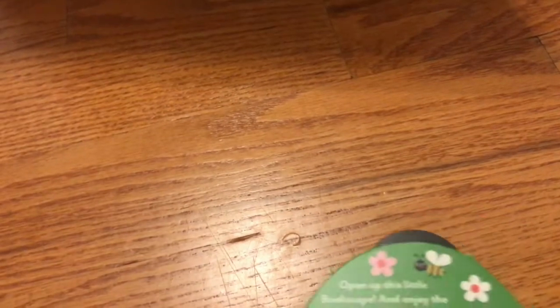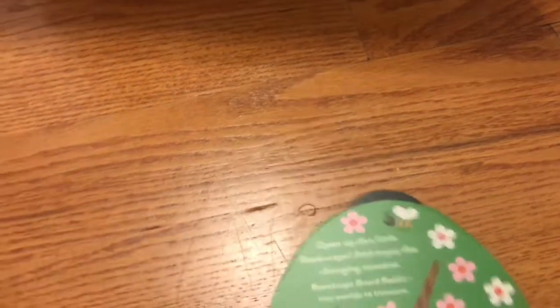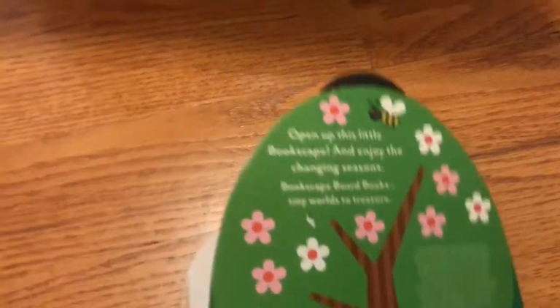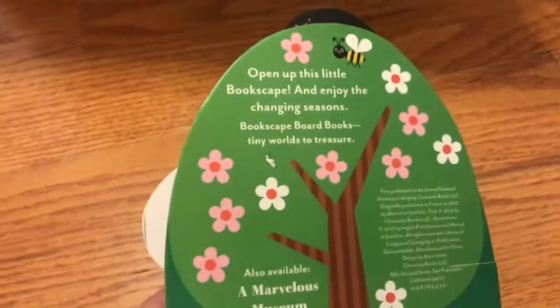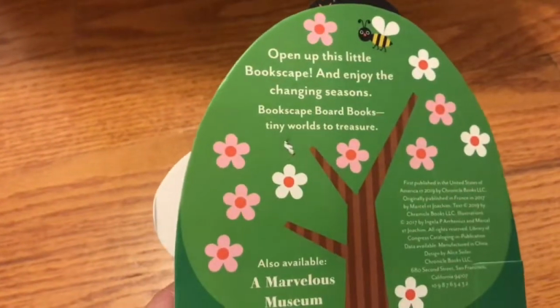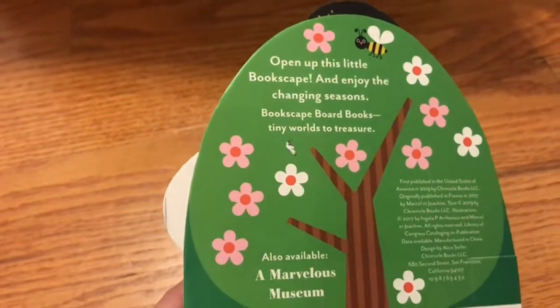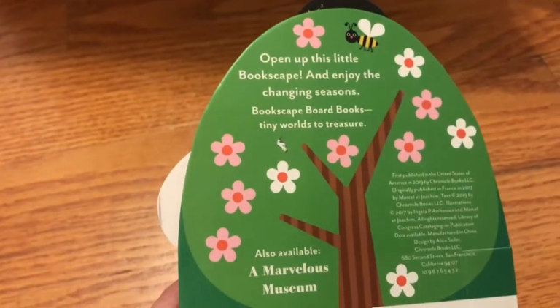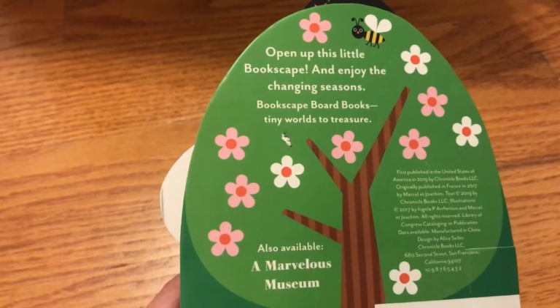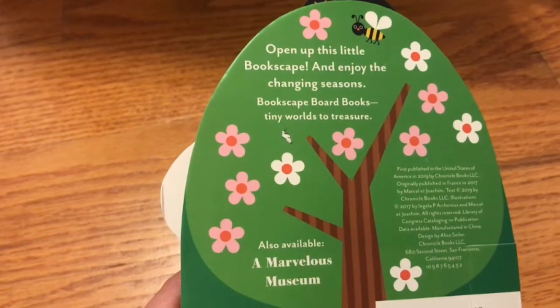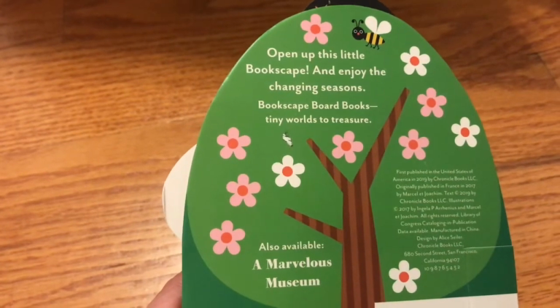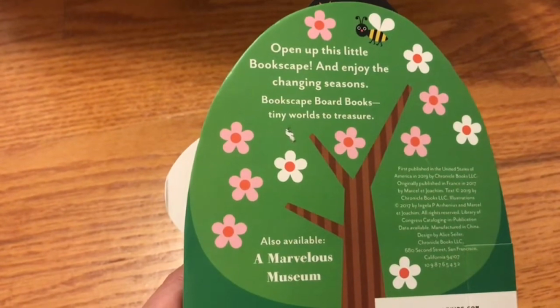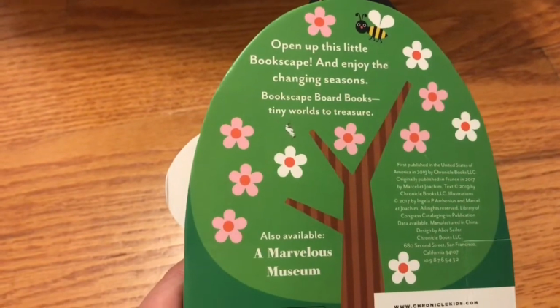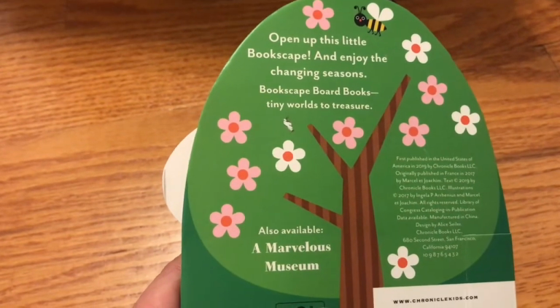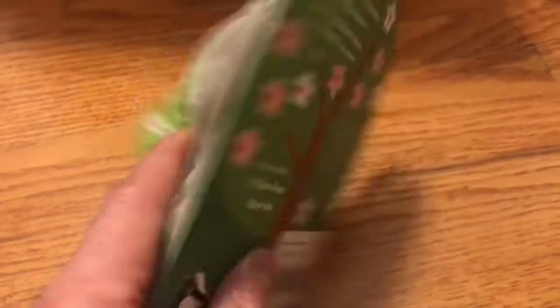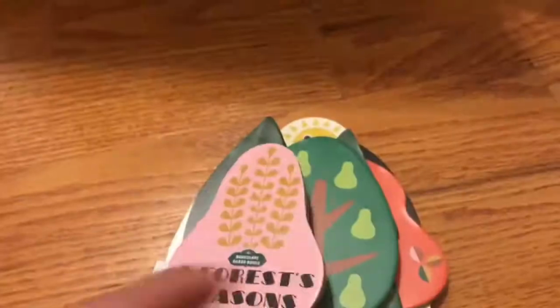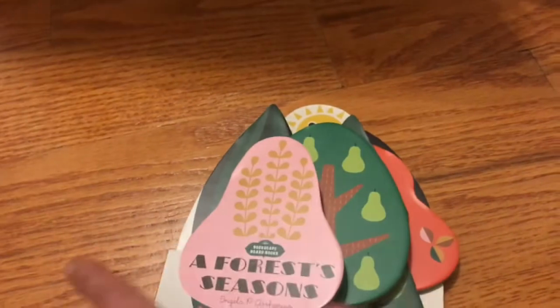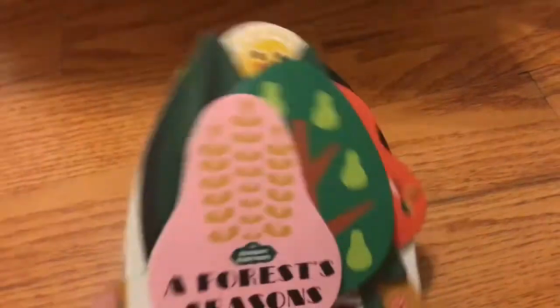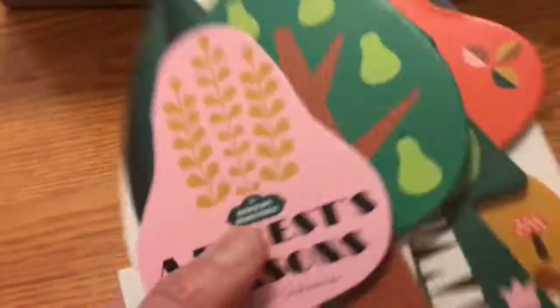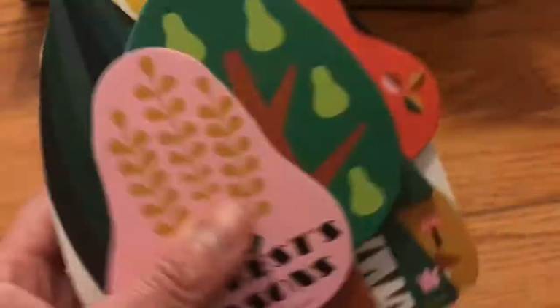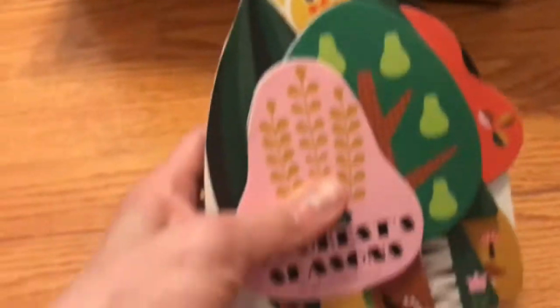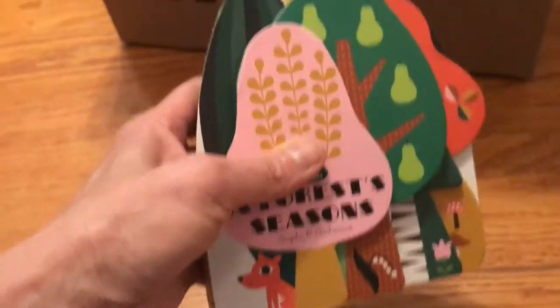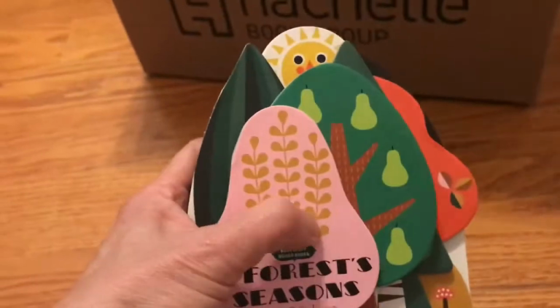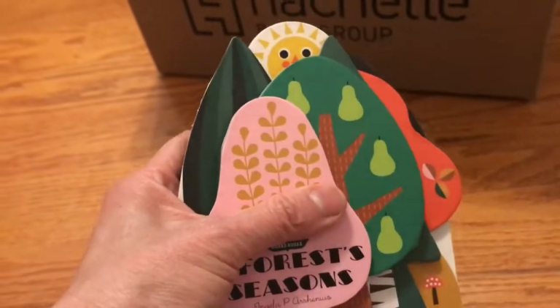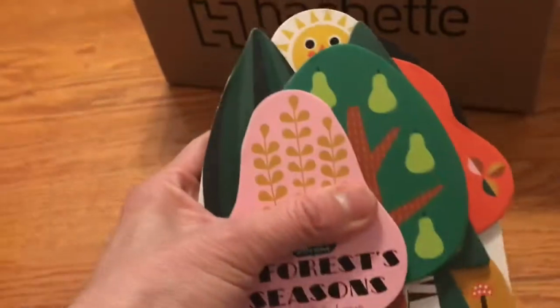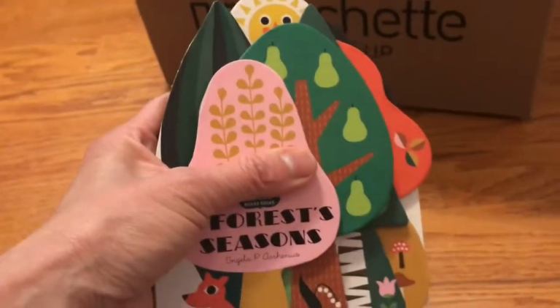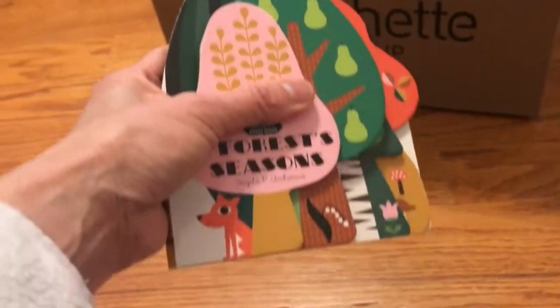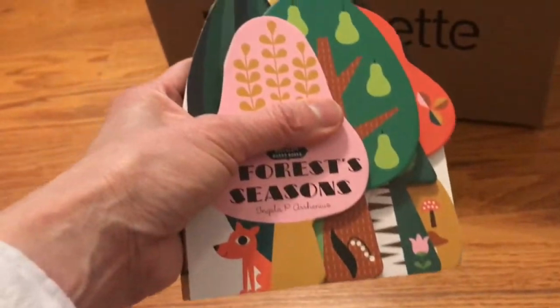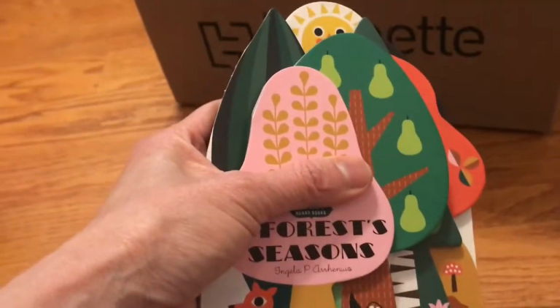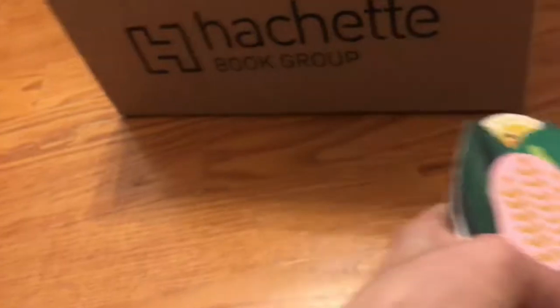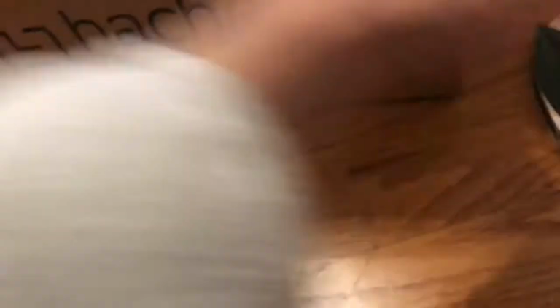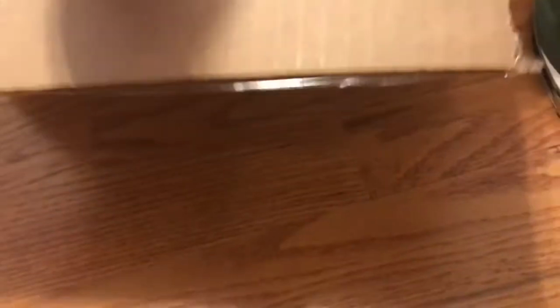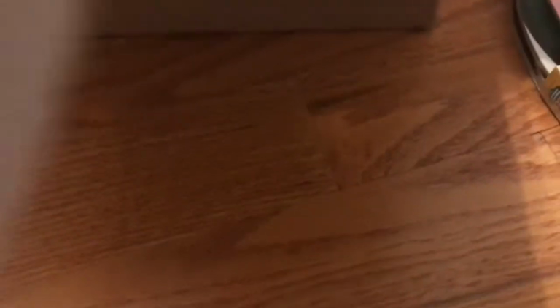So it can be used for seasons and it can be used about trees. It's great because the size is small — like this is my hand — it's great for little hands. I love it. That's very charming.